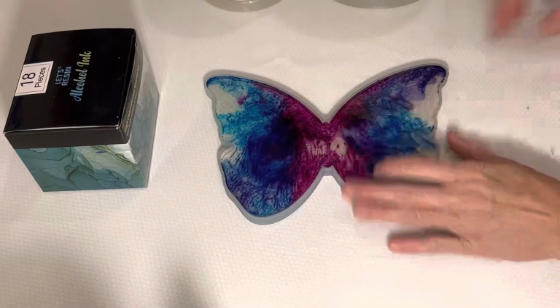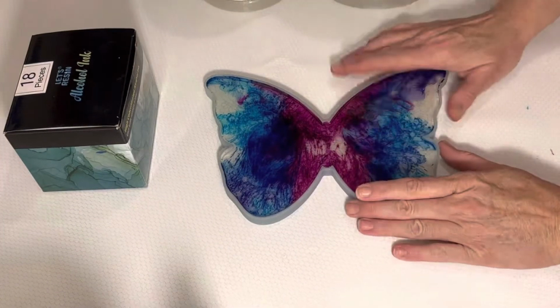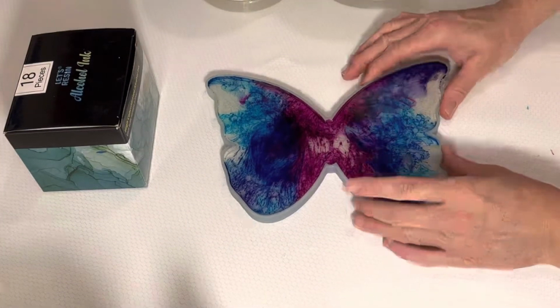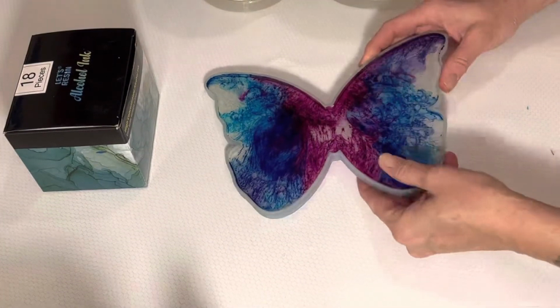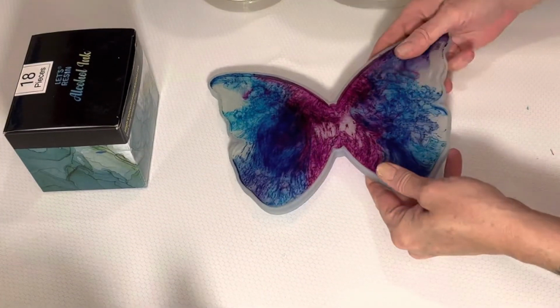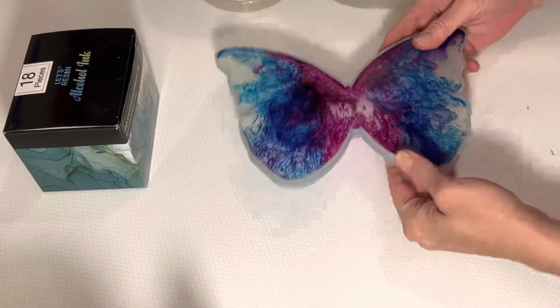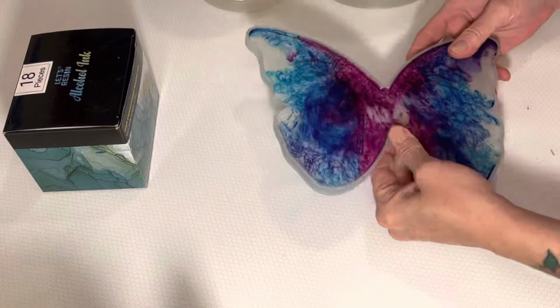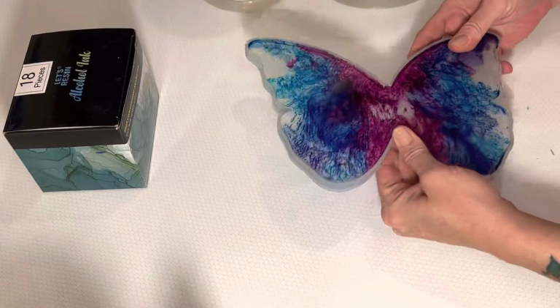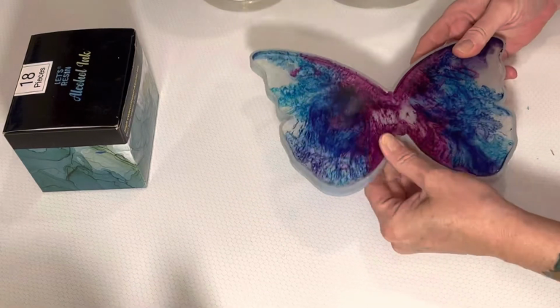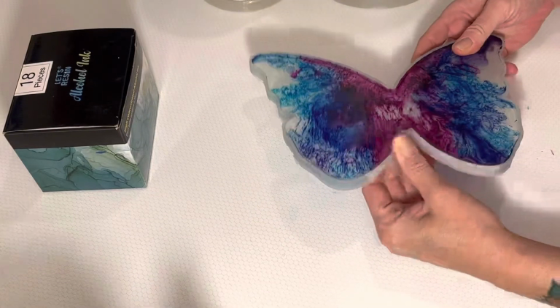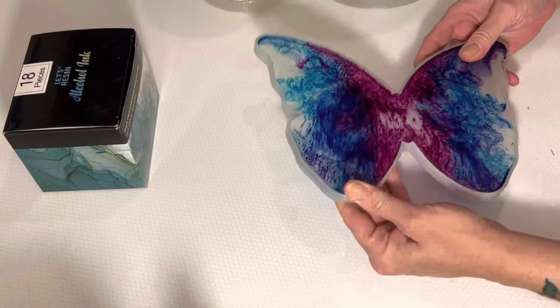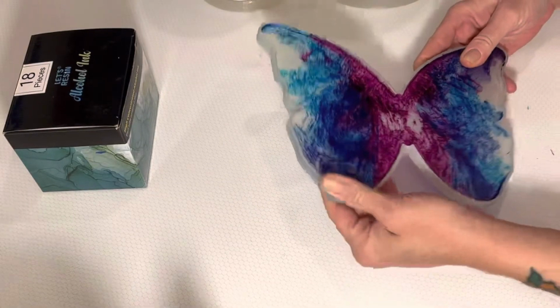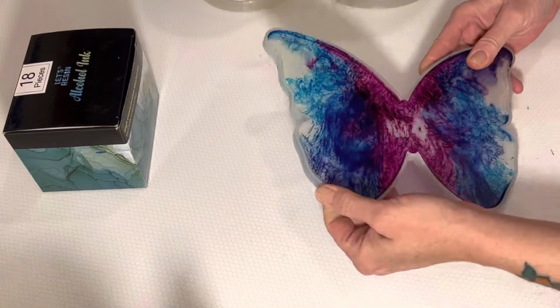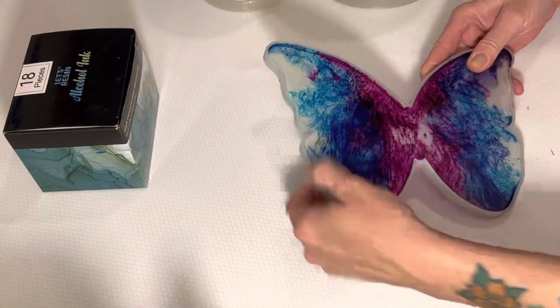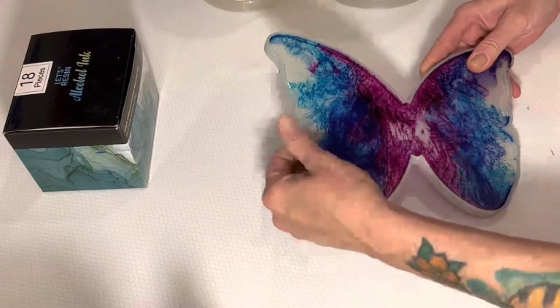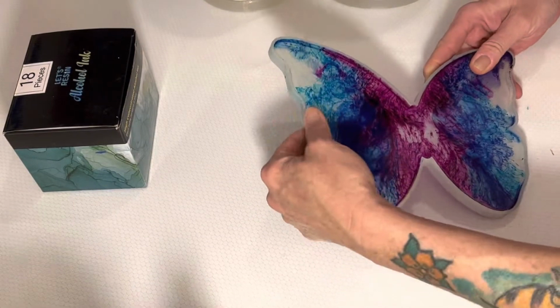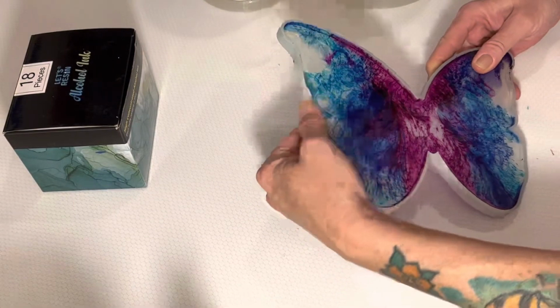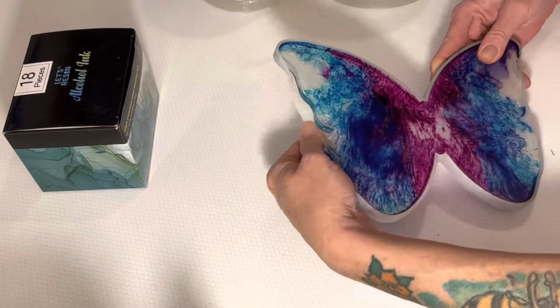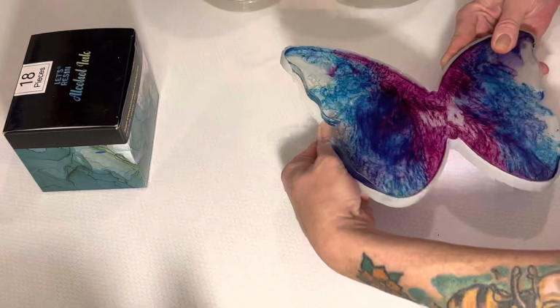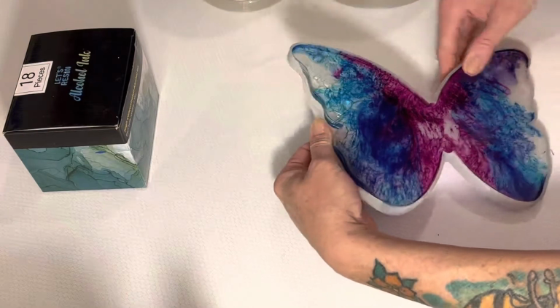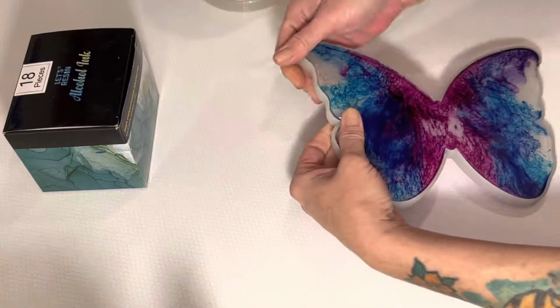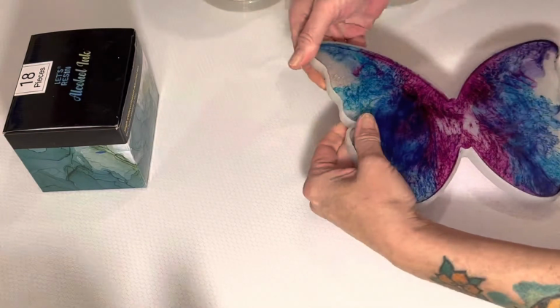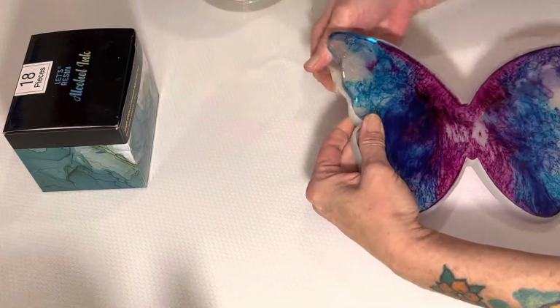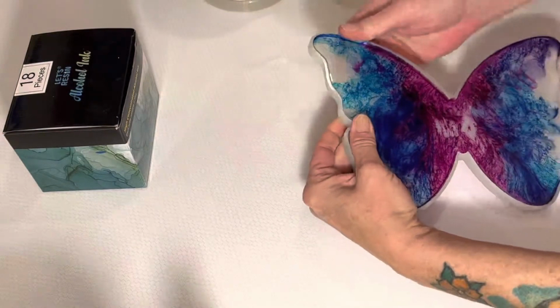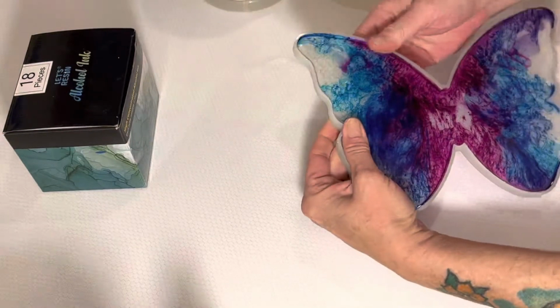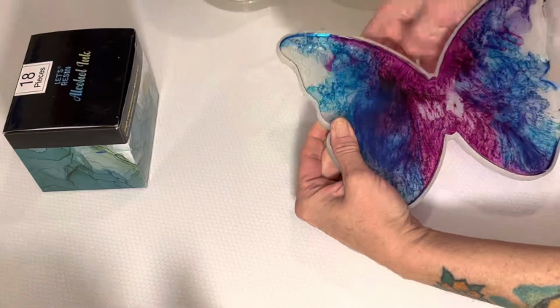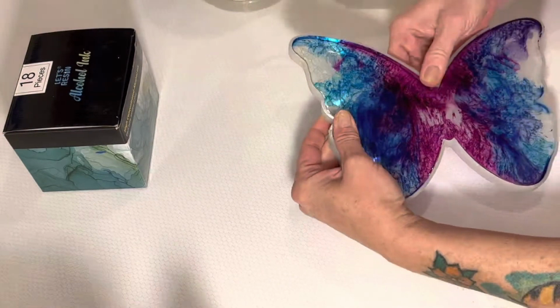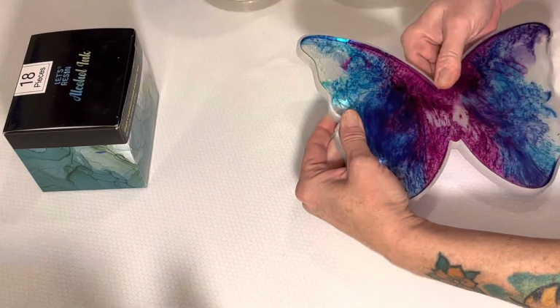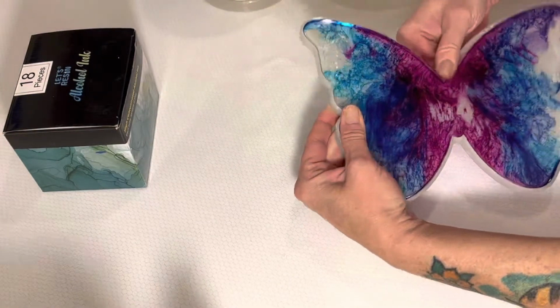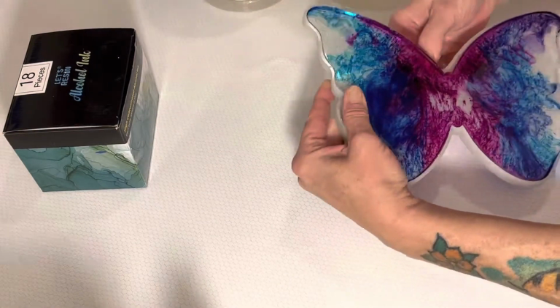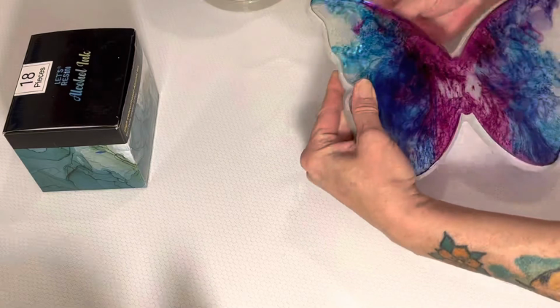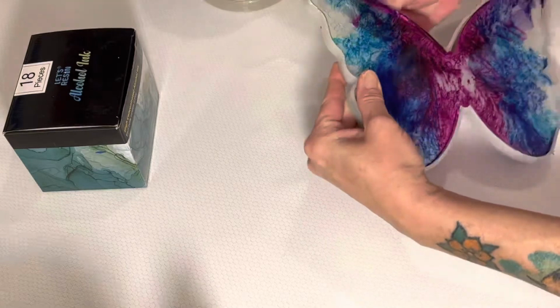It's hardened and ready to be demolded. Let's go ahead — you can pretty much see what you're going to get, but I need to take it out and see how it looks on the other side.